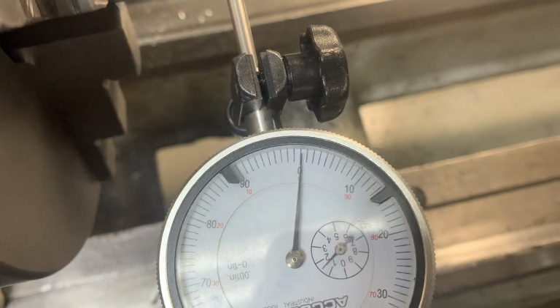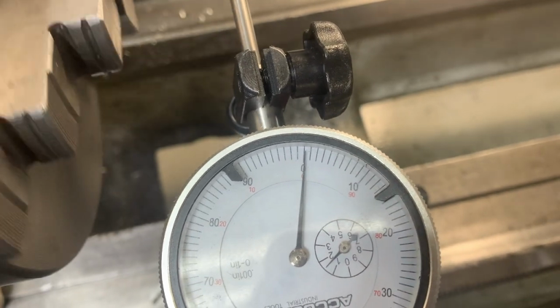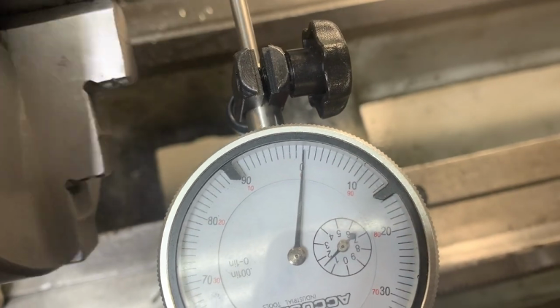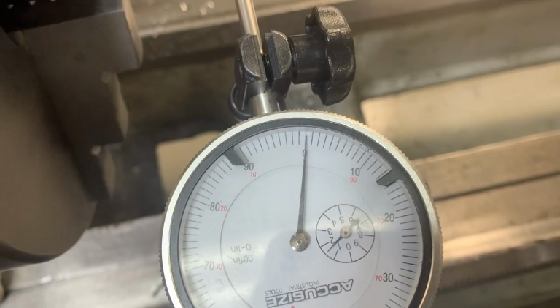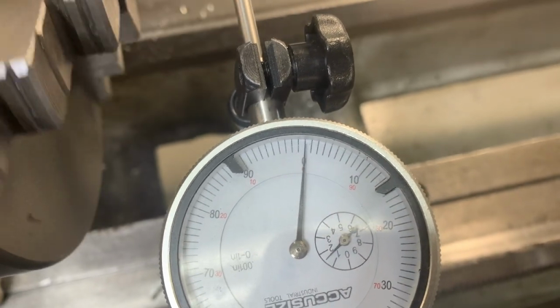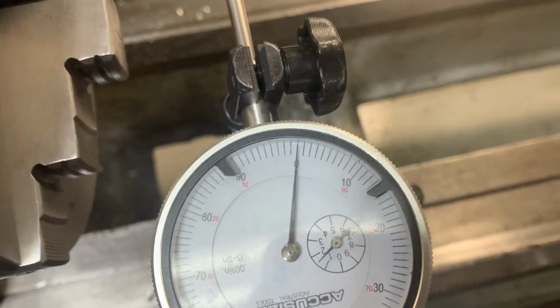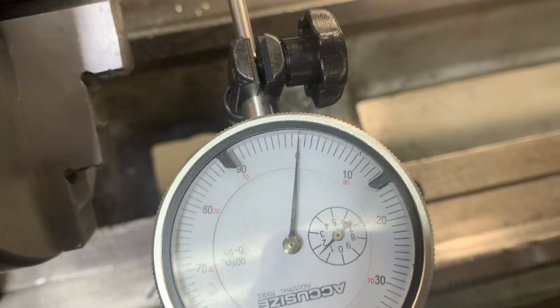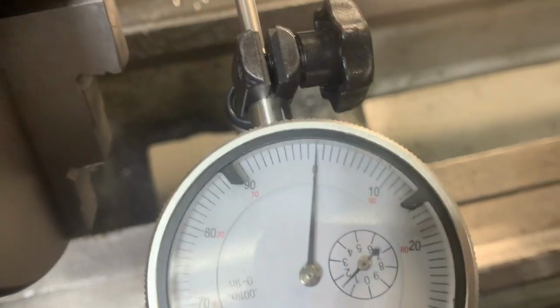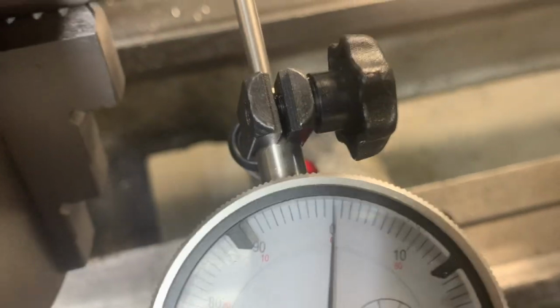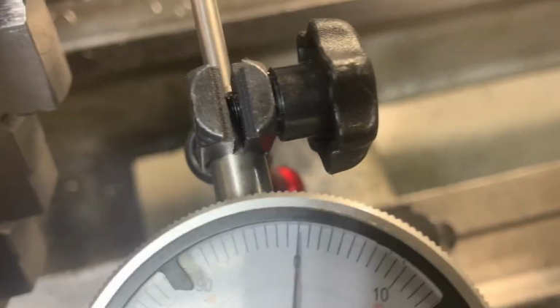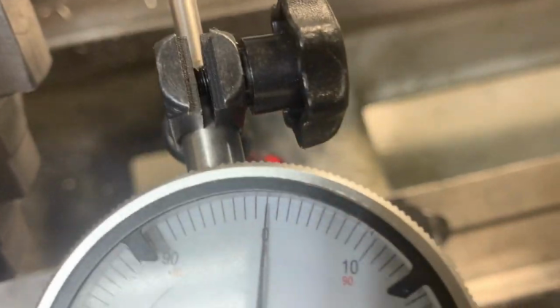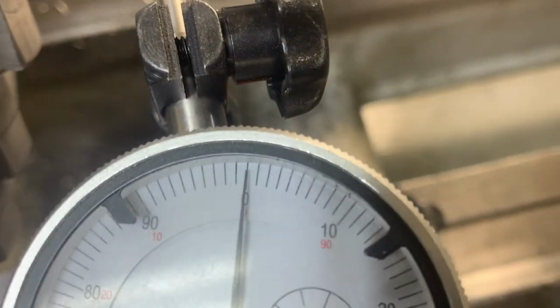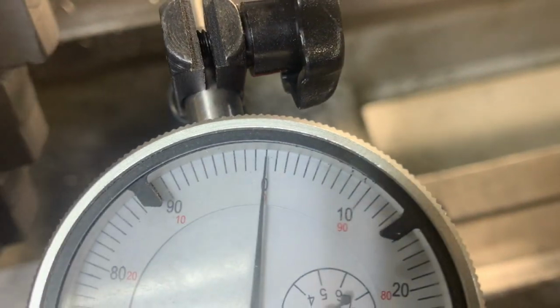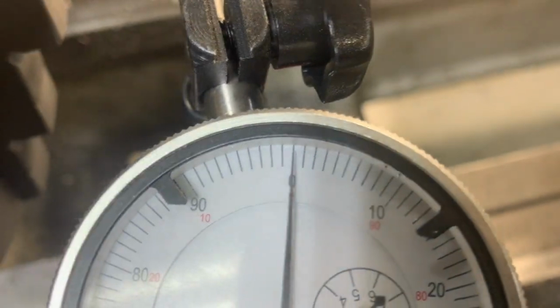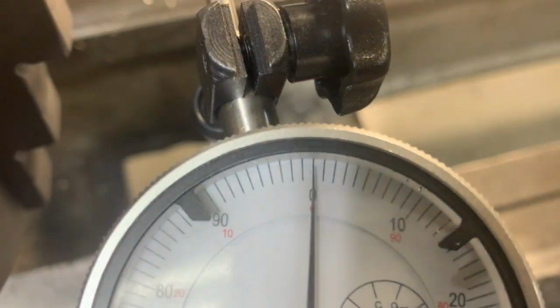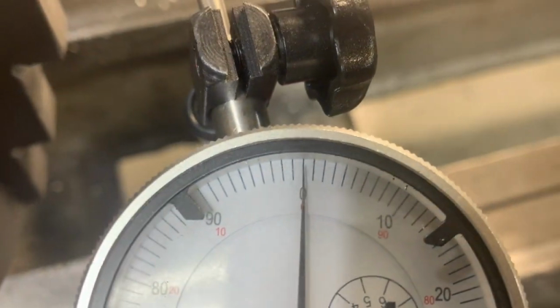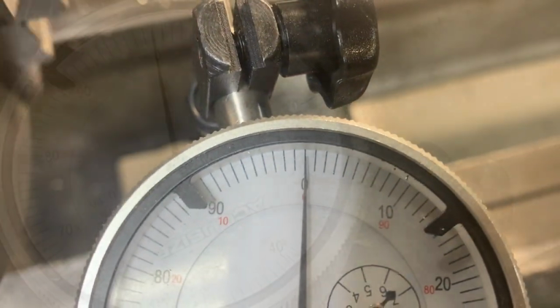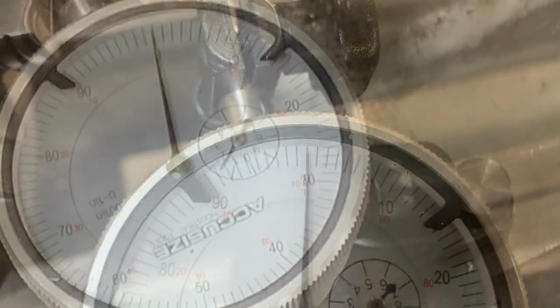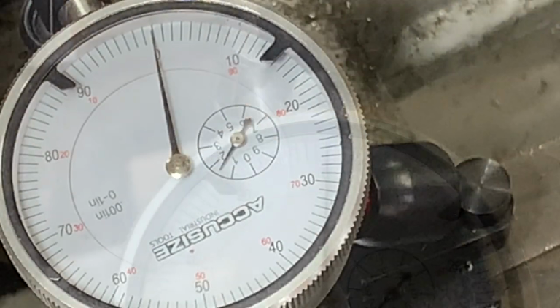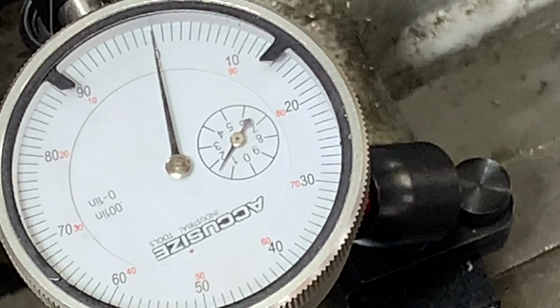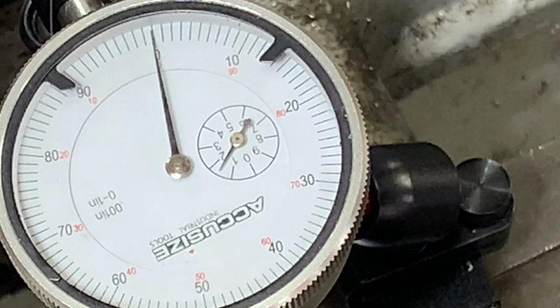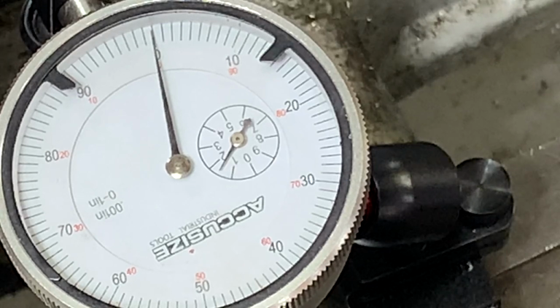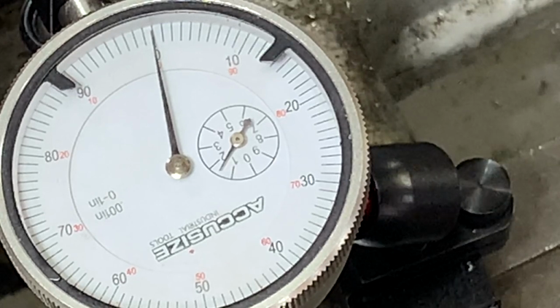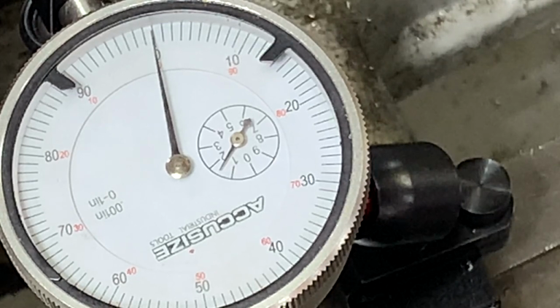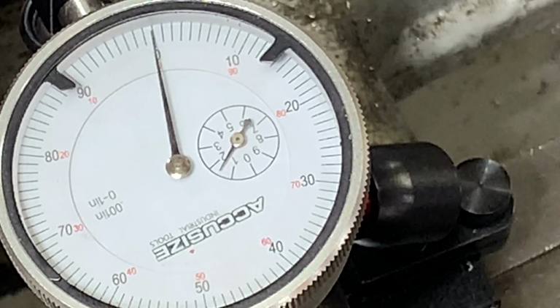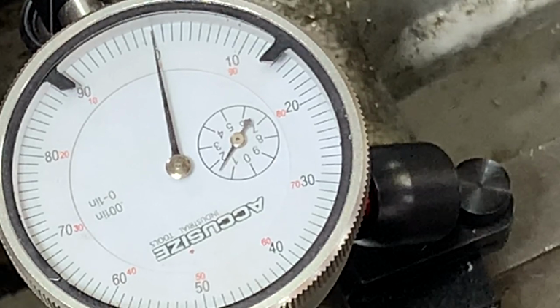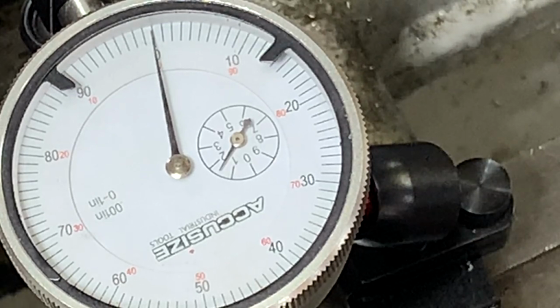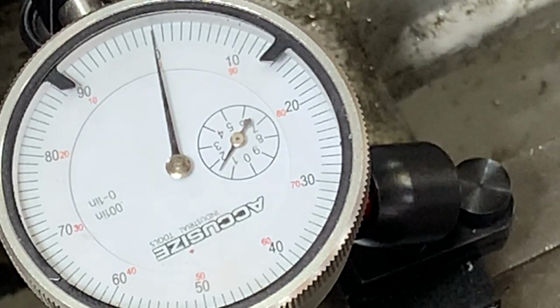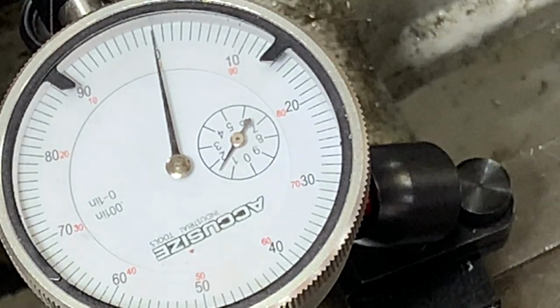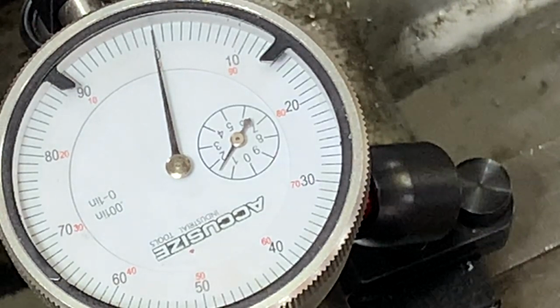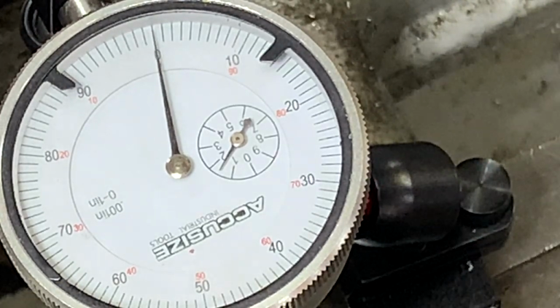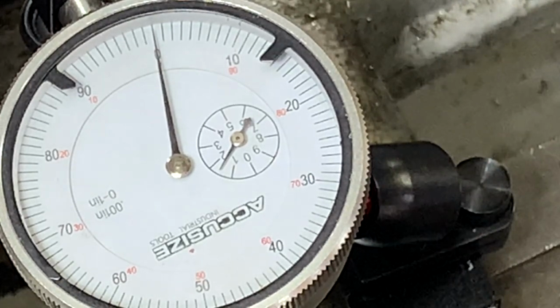So I do have a four-jaw chuck, but I just want to show you that we can get amazing results with a three-jaw chuck. Here's a nice close-up of it as I spin the chuck - look at that.